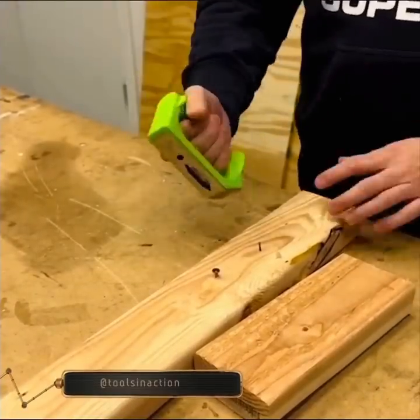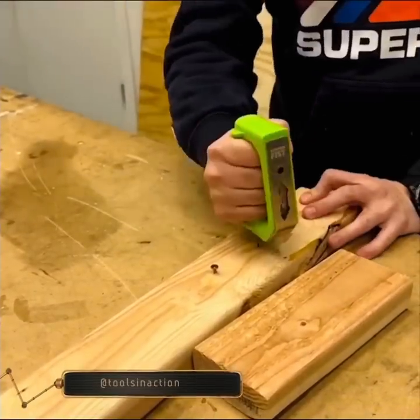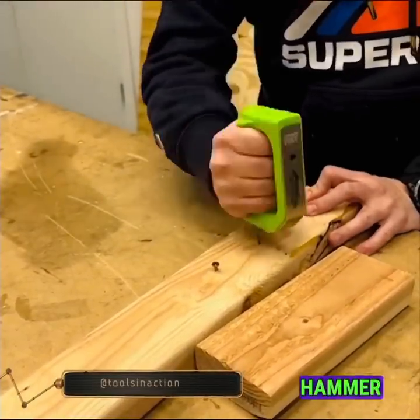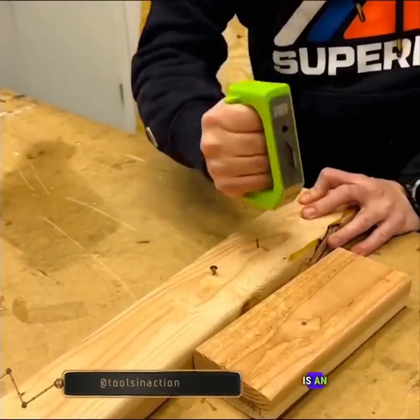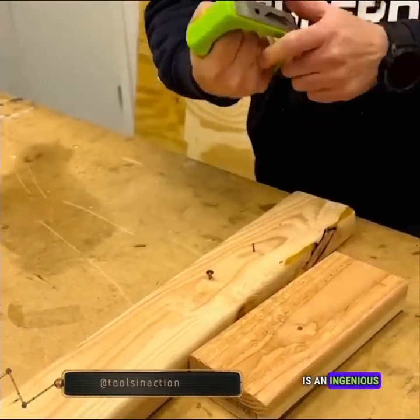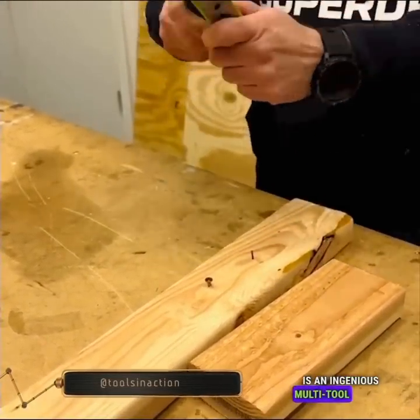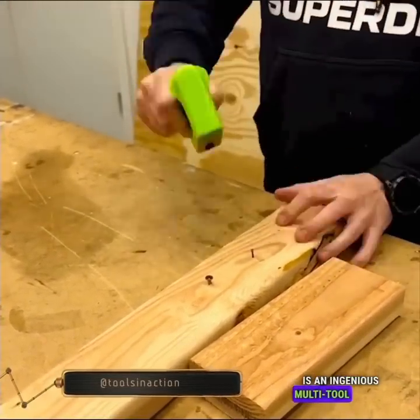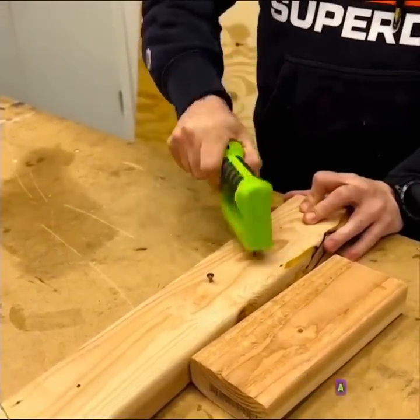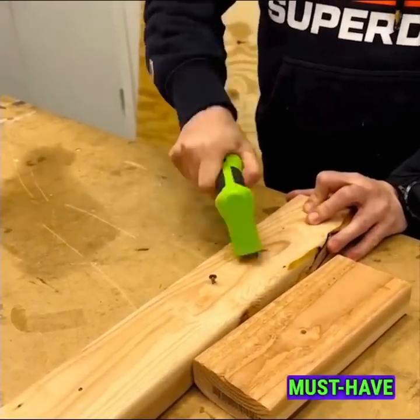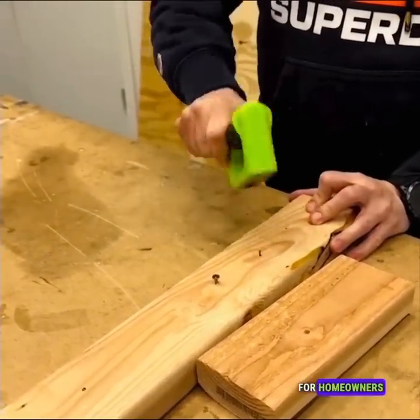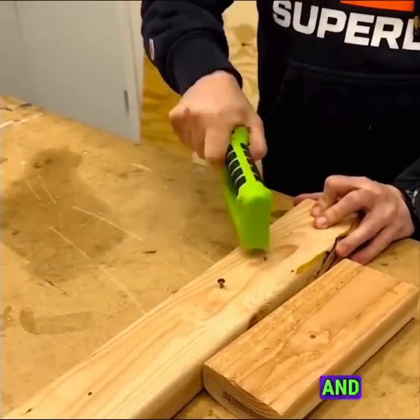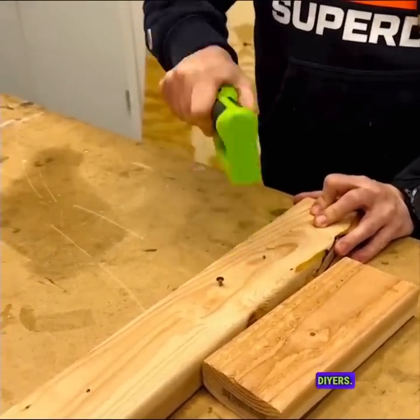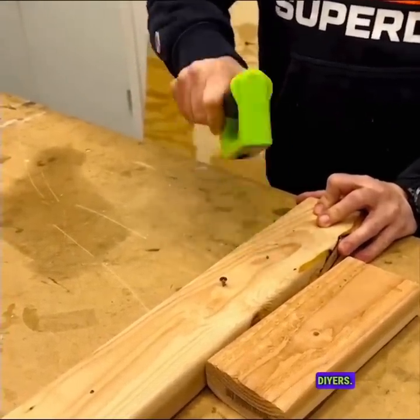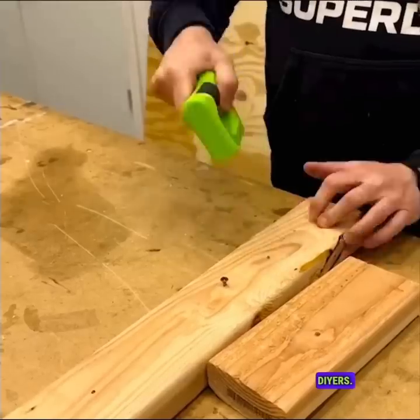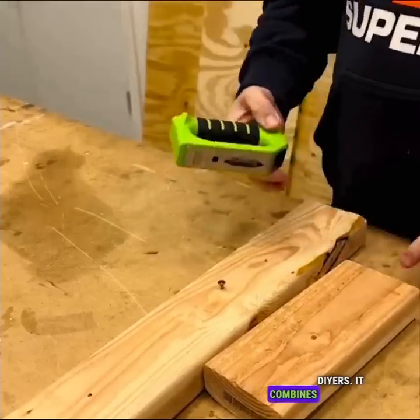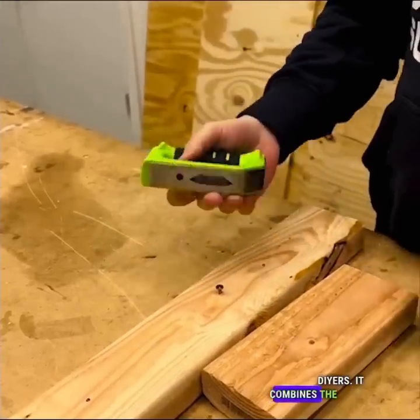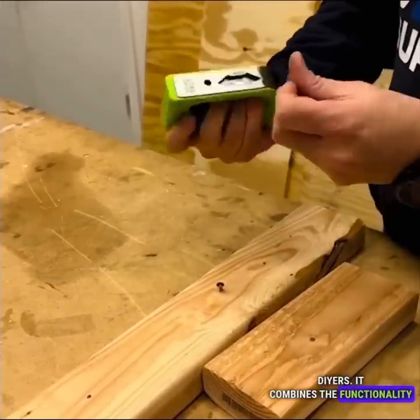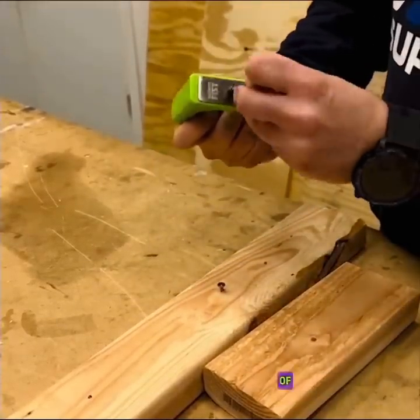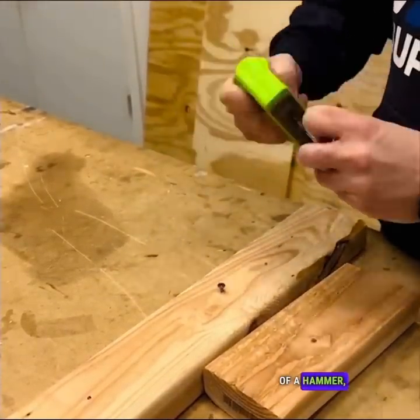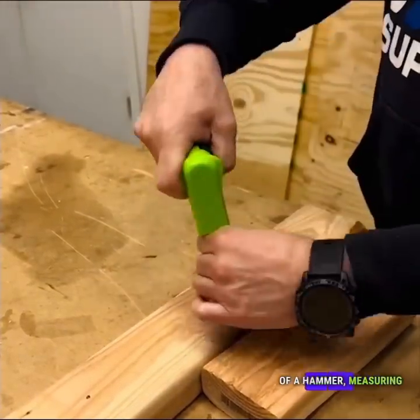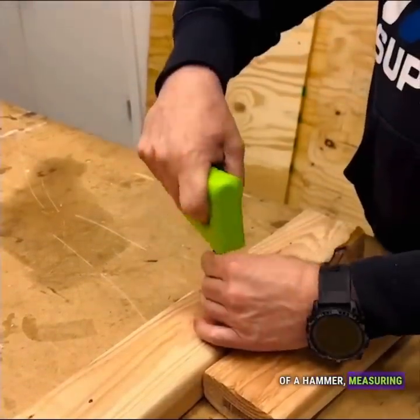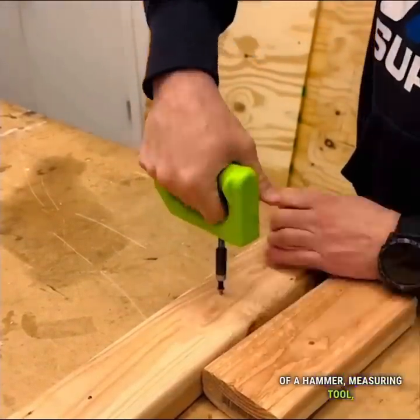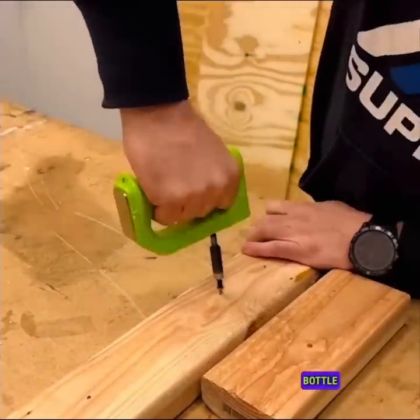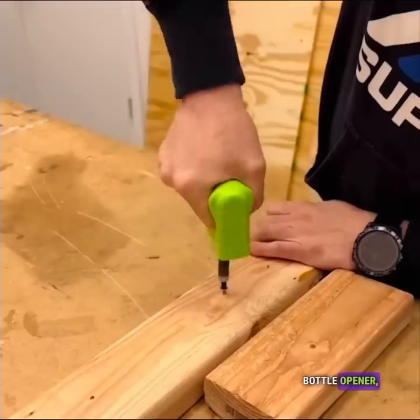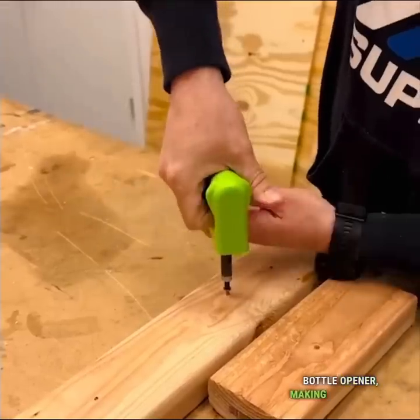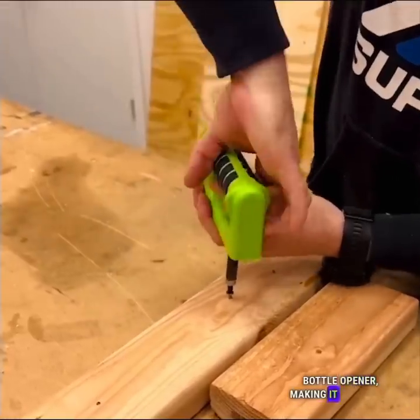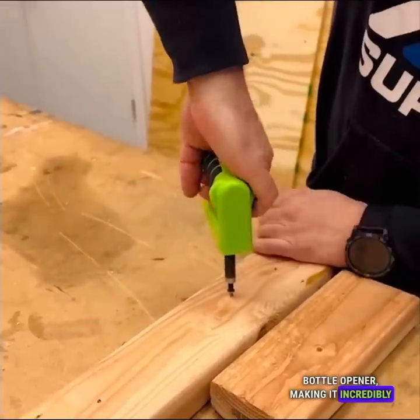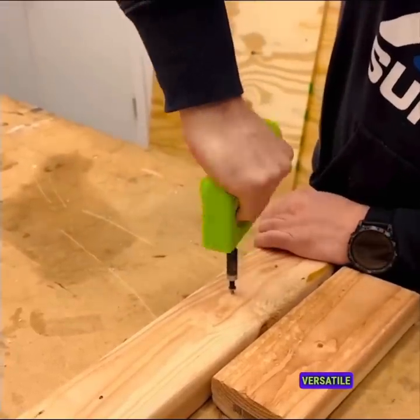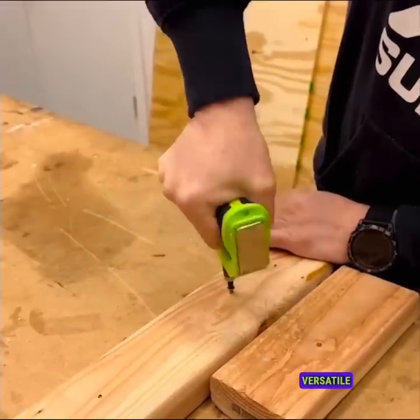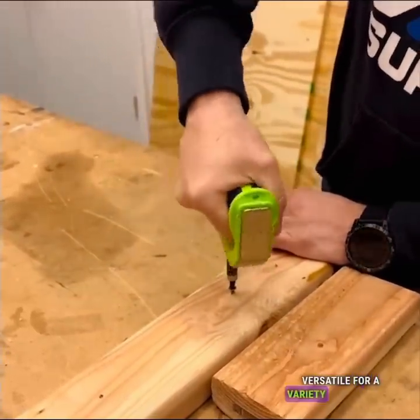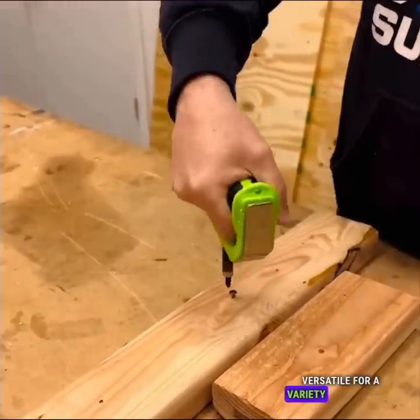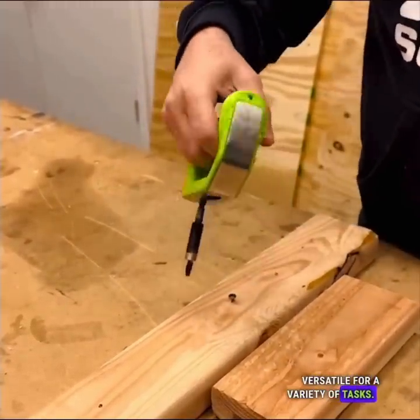The HammerFist is an ingenious multi-tool that is a must-have for homeowners and DIYers. It combines the functionality of a hammer, measuring tool, and bottle opener, making it incredibly versatile for a variety of tasks.